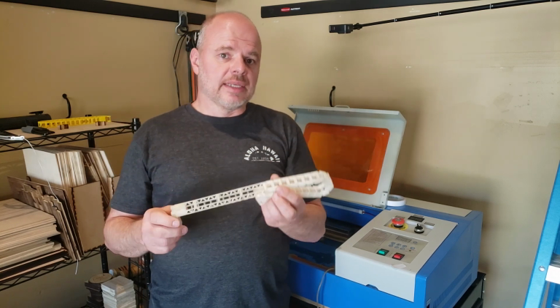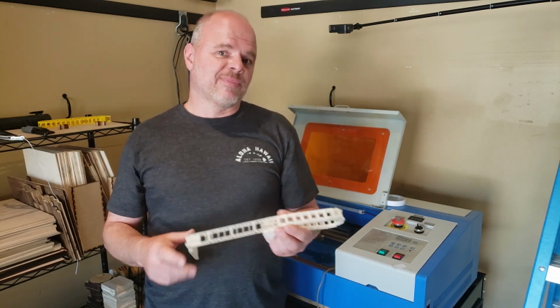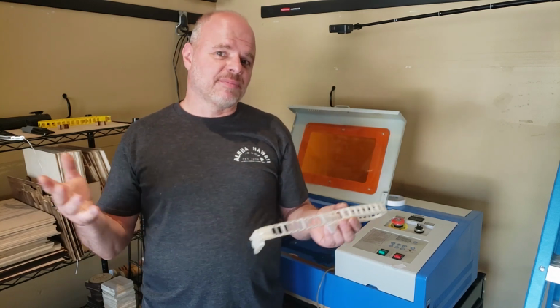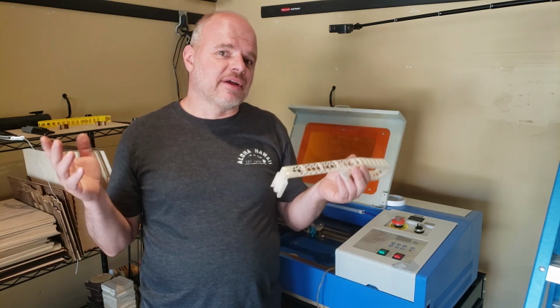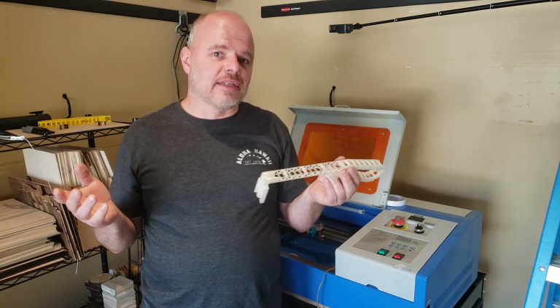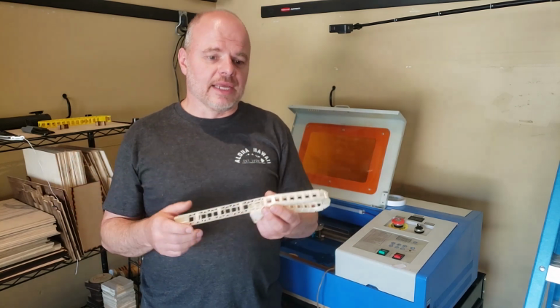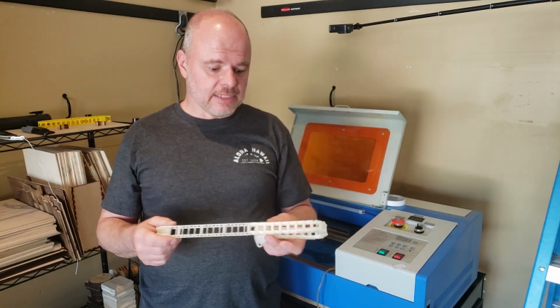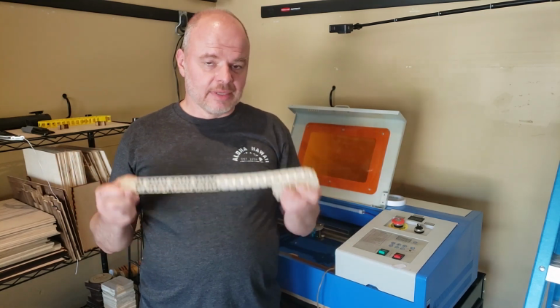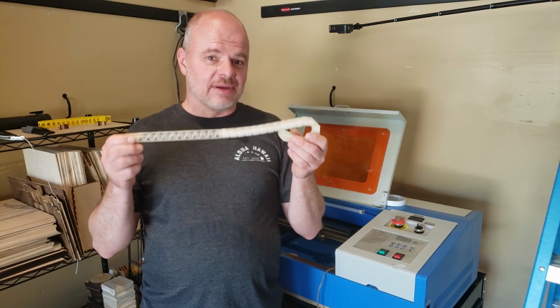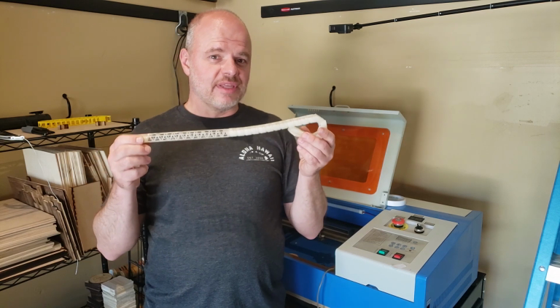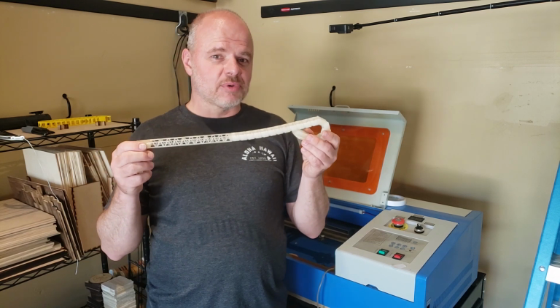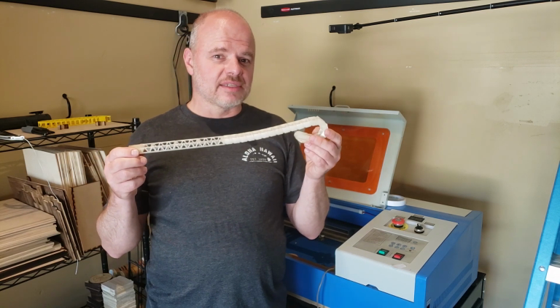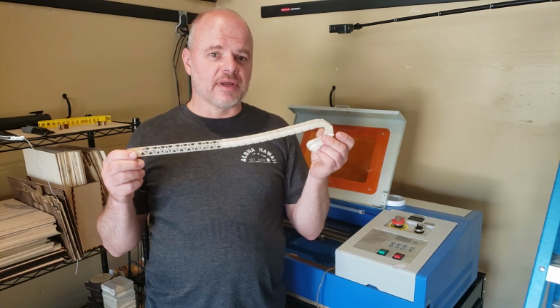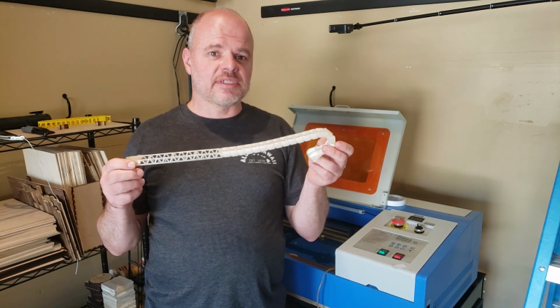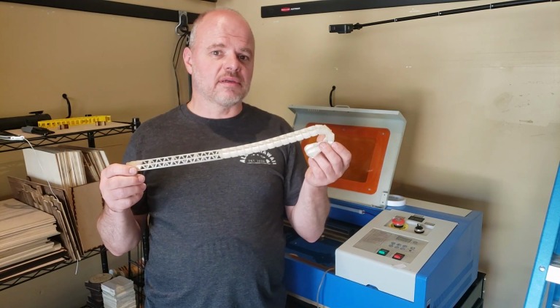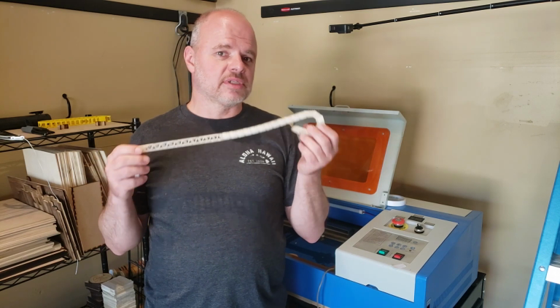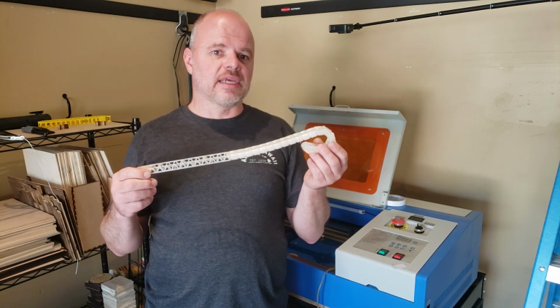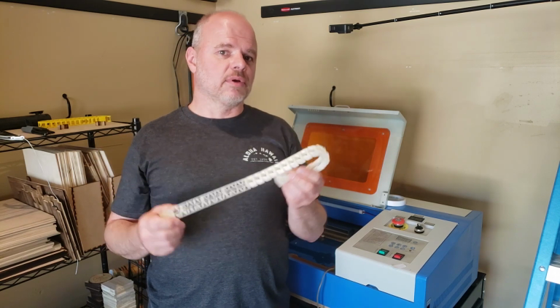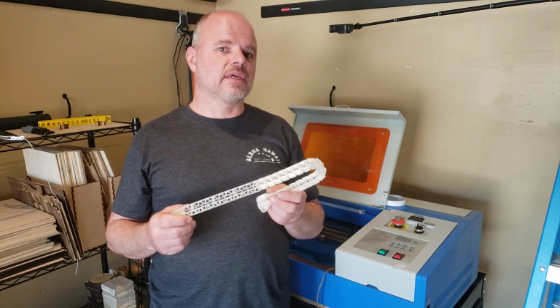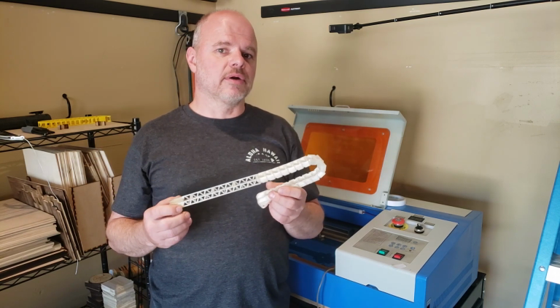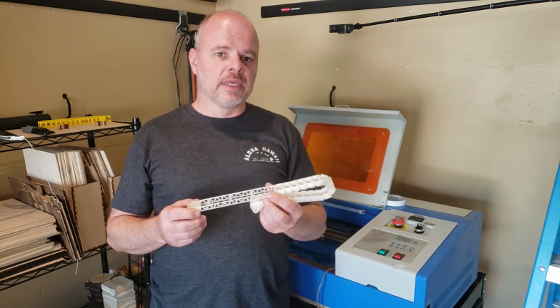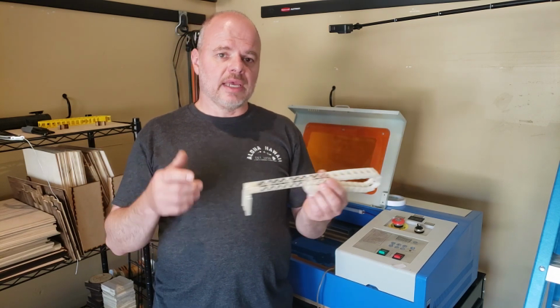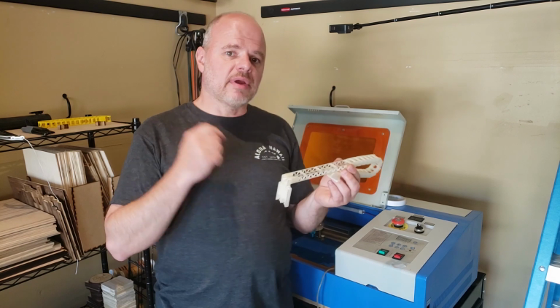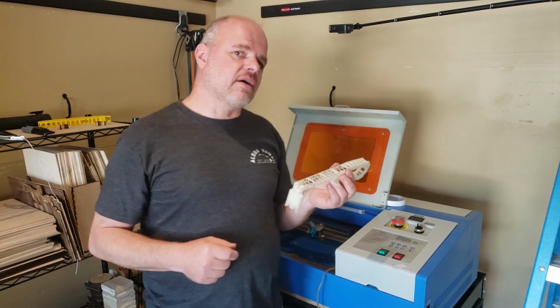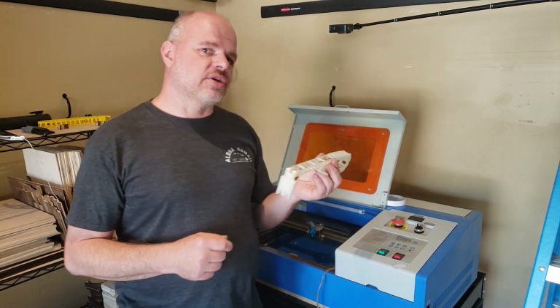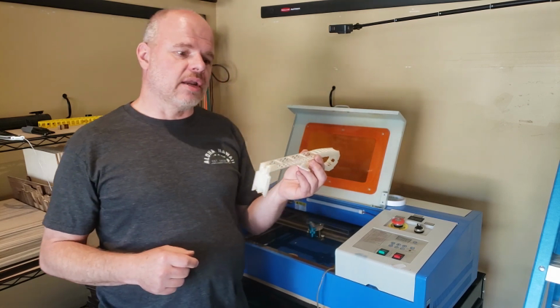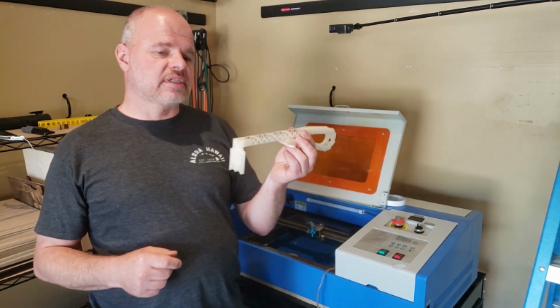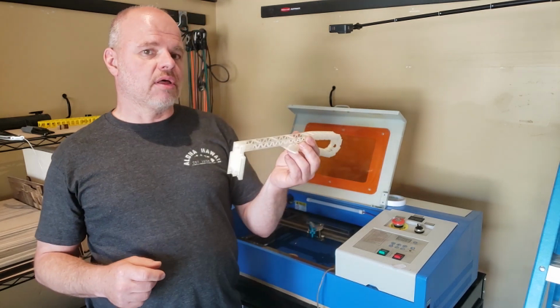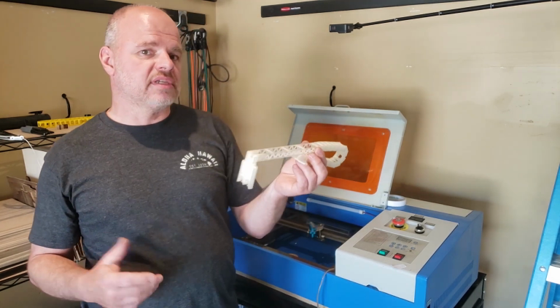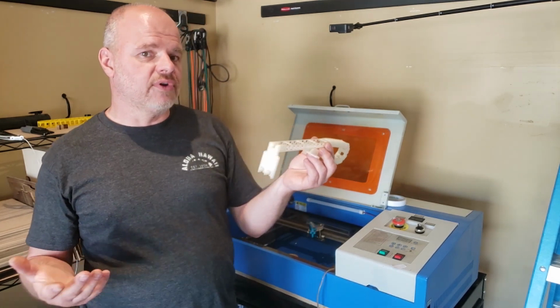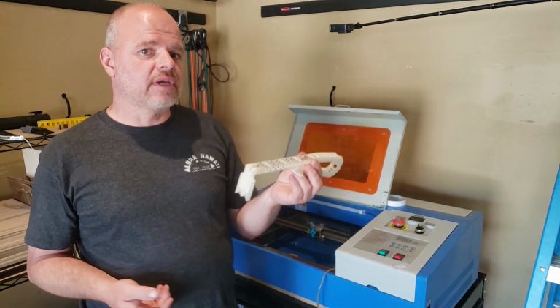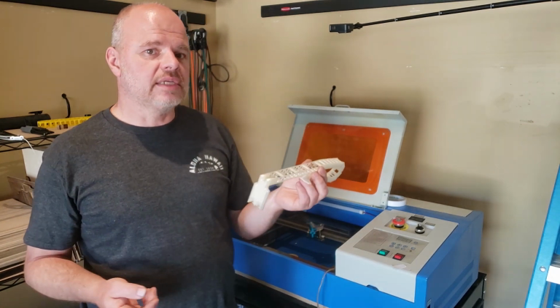I've been playing around a little on Etsy, so I'm putting this product up on Etsy — you can purchase it there. I'll put a link below. Right now I'm going to show you how to install this. It's very quick and easy.